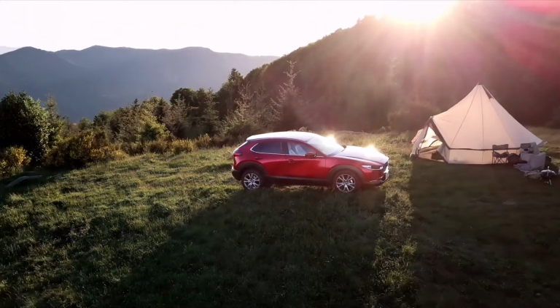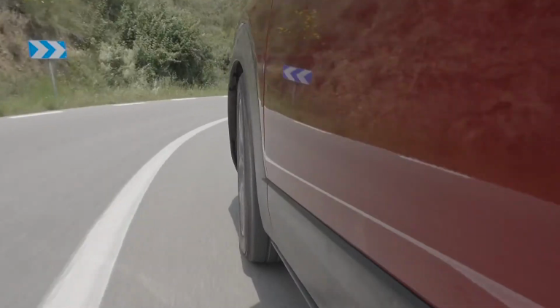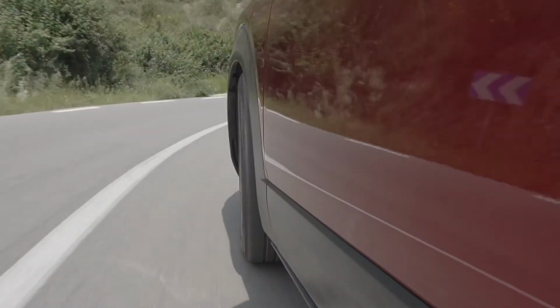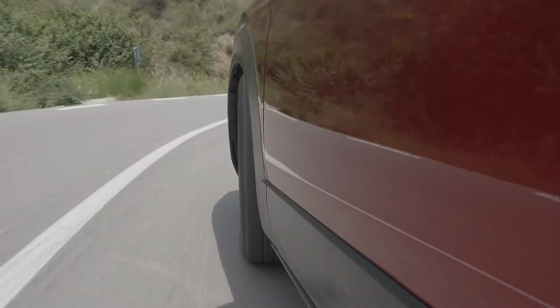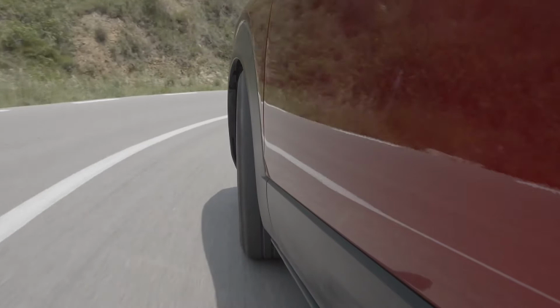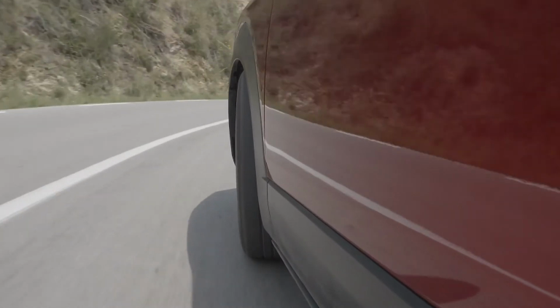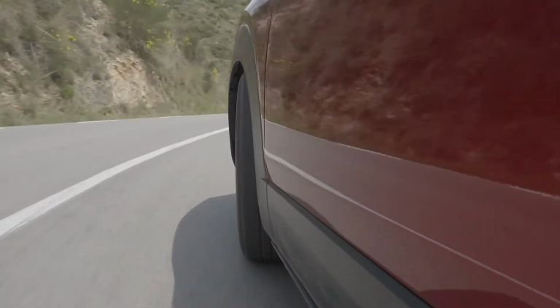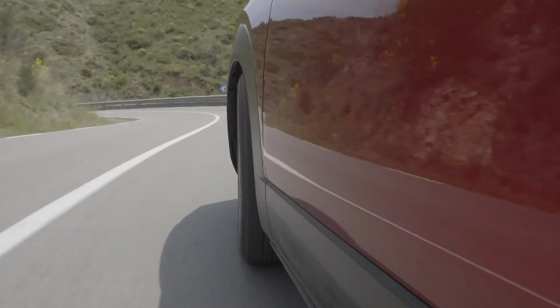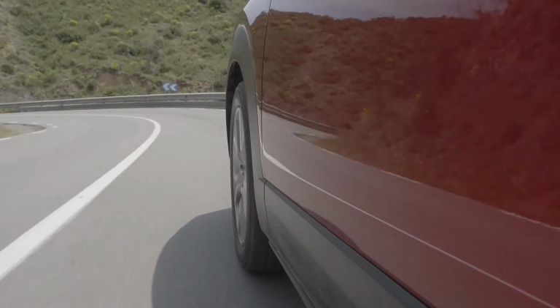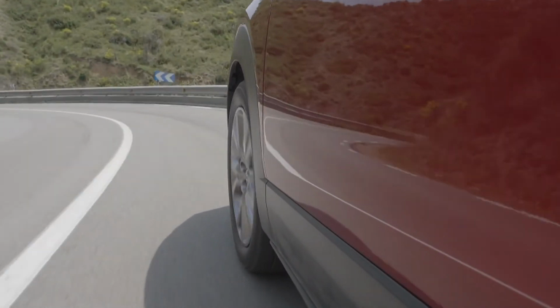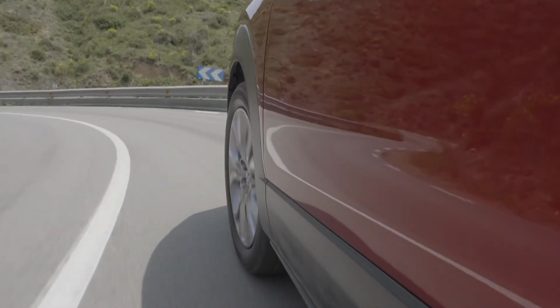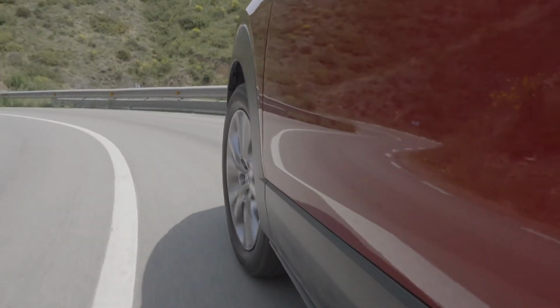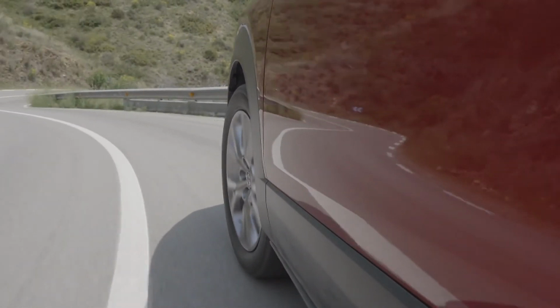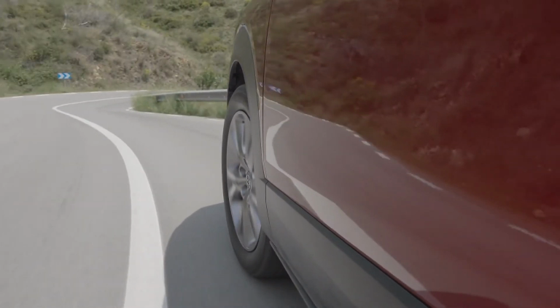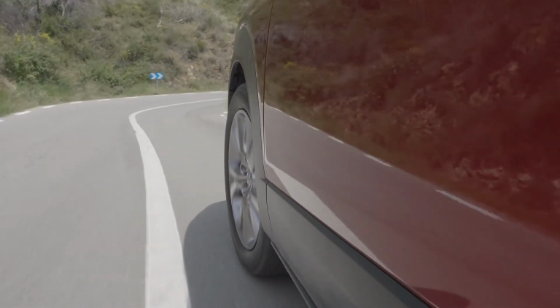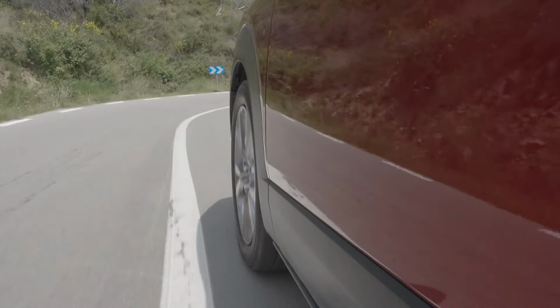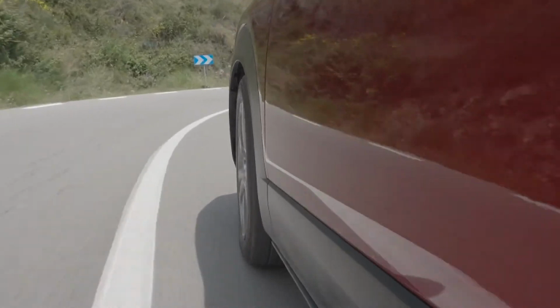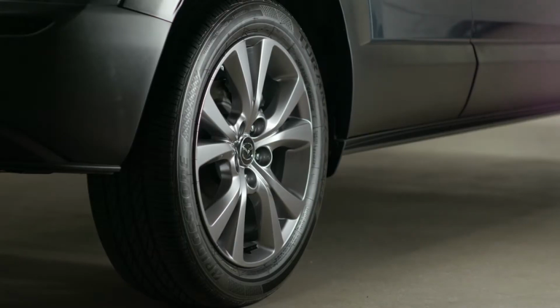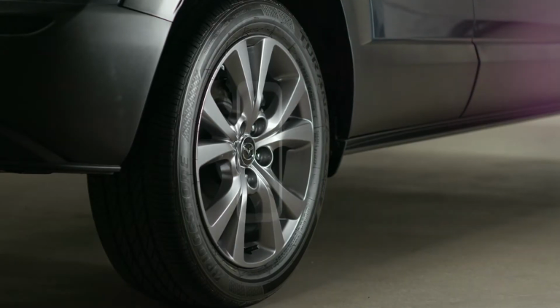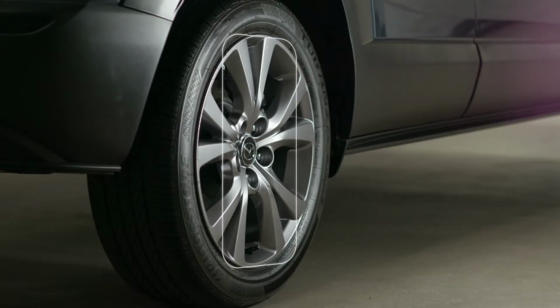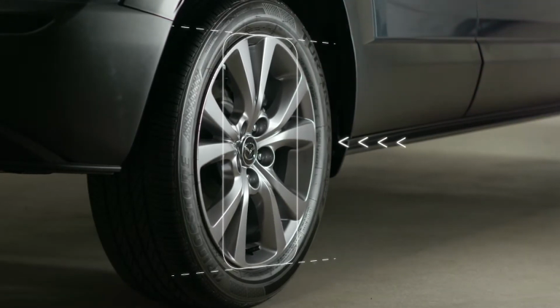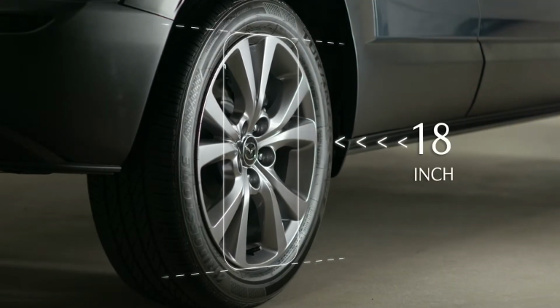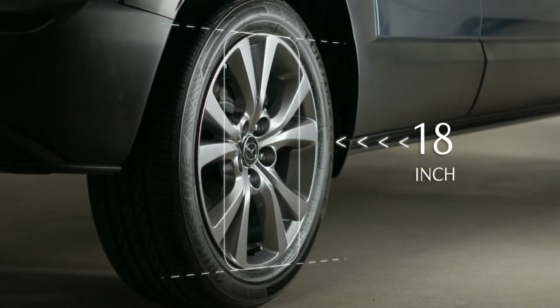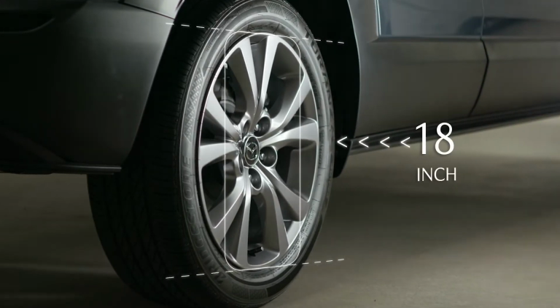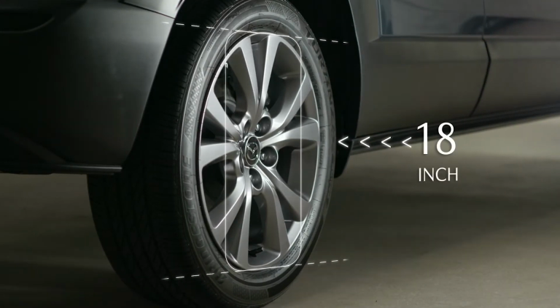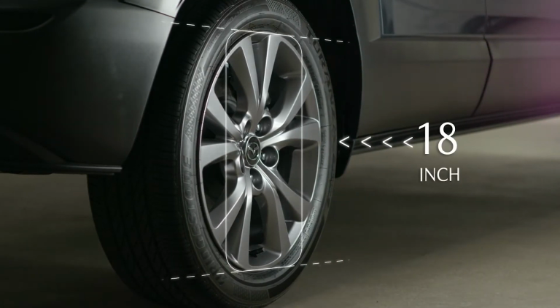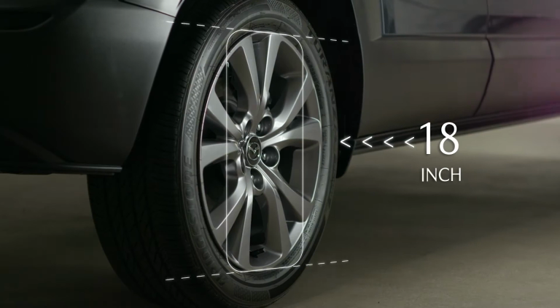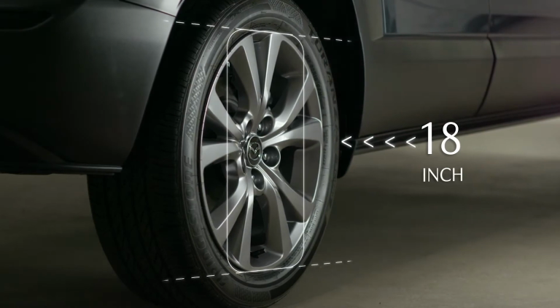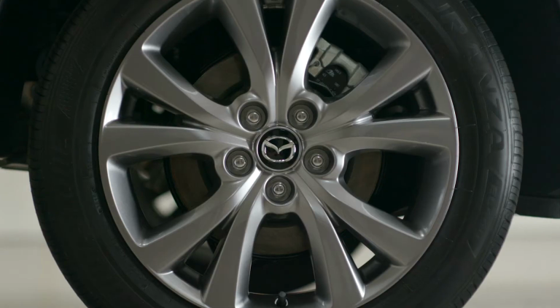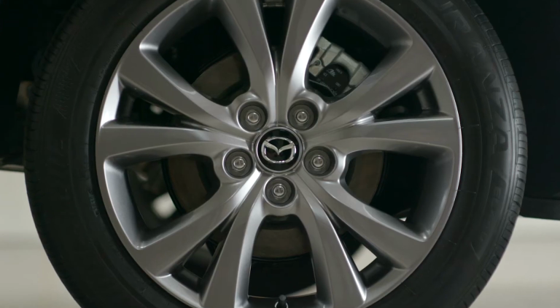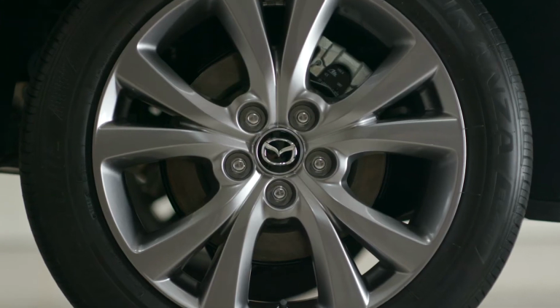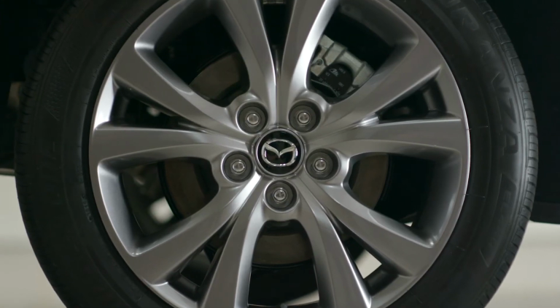The blacked-out lower cladding not only protects the body, it also enhances the CX-30's sleek and flowing proportions, and the available 18-inch wheels create a sense of depth and enhance the movement of light with the spokes' three-dimensional look.